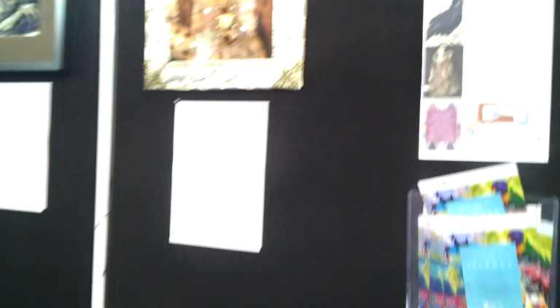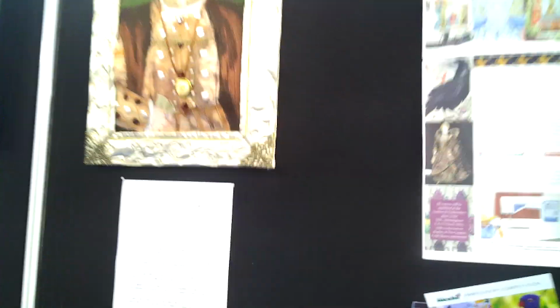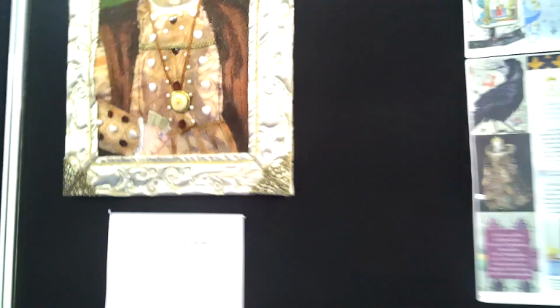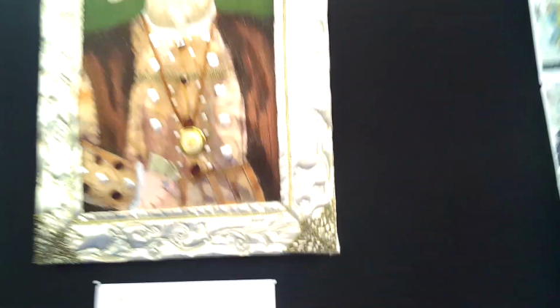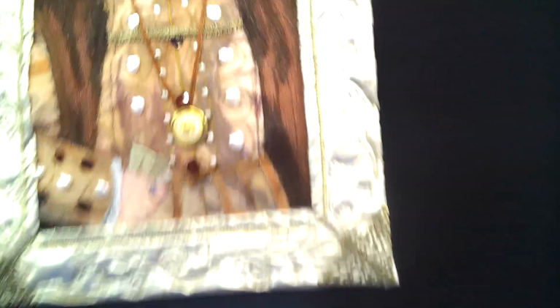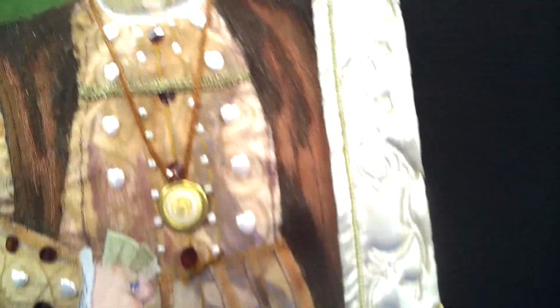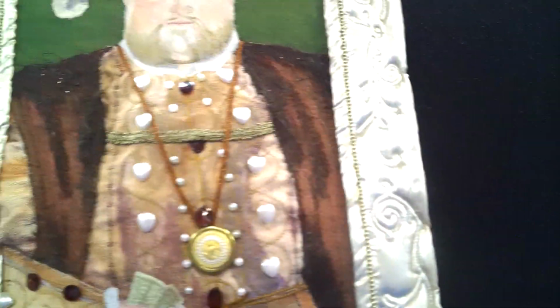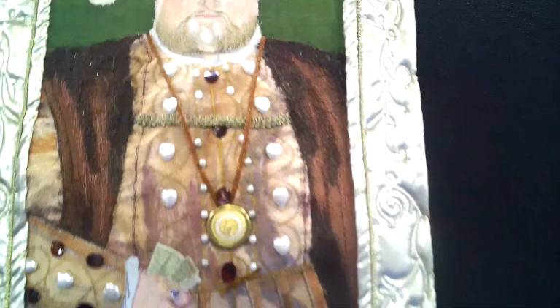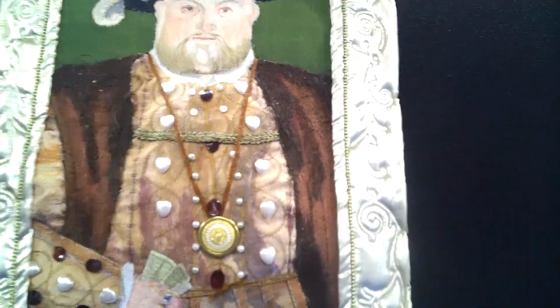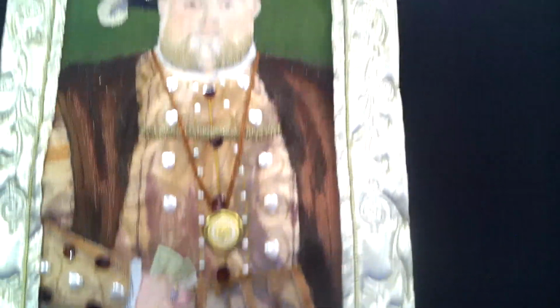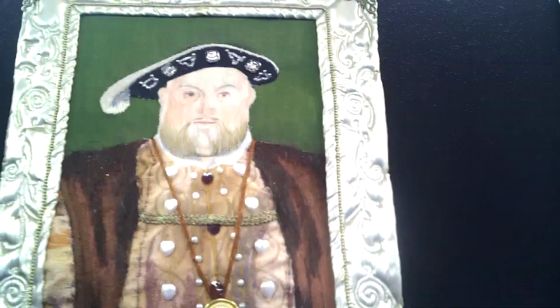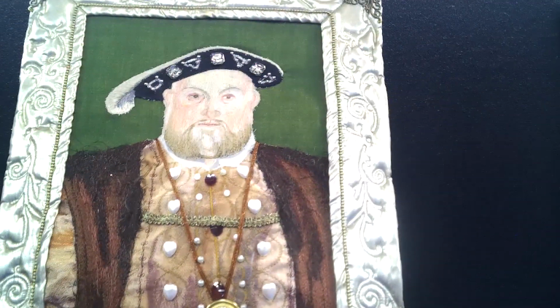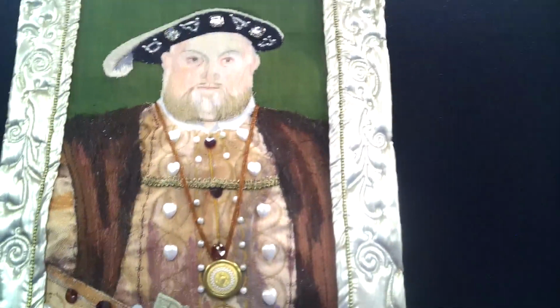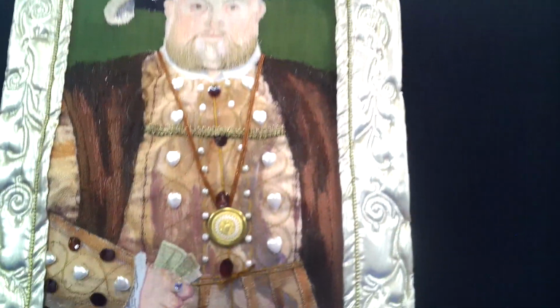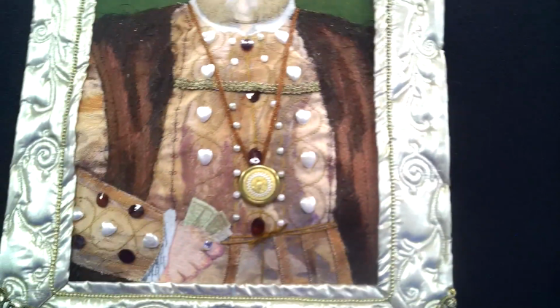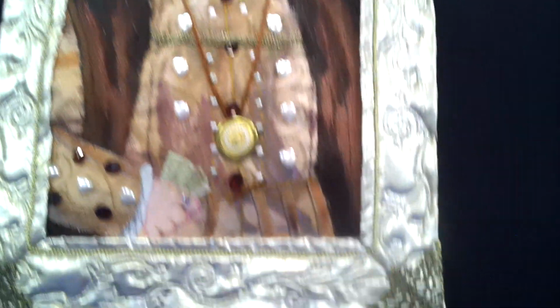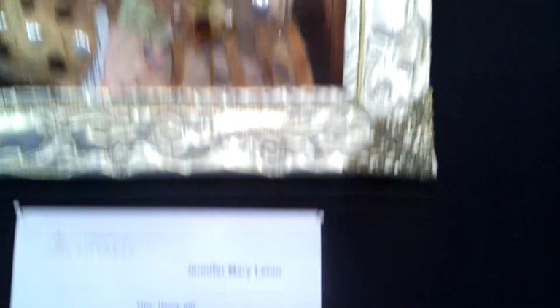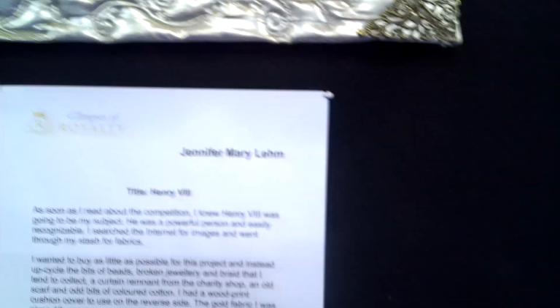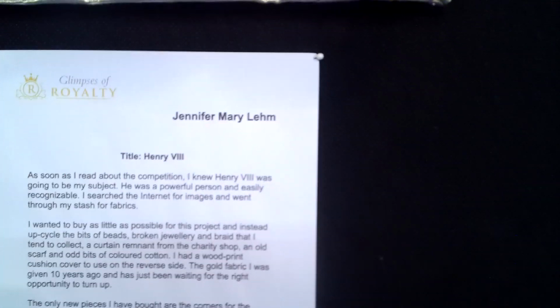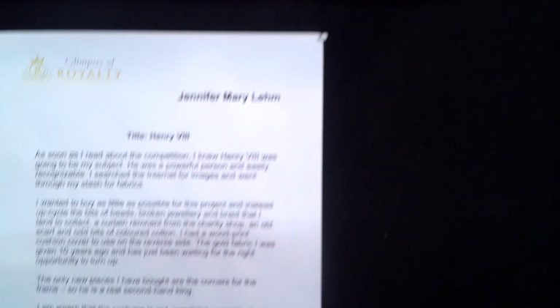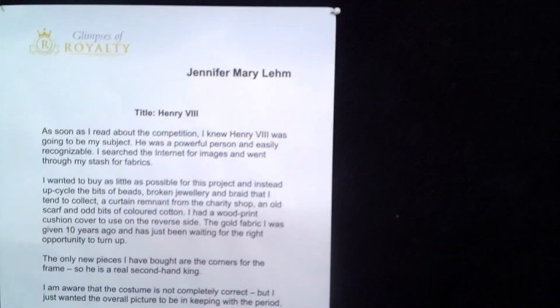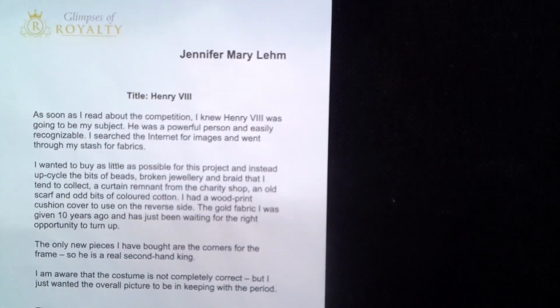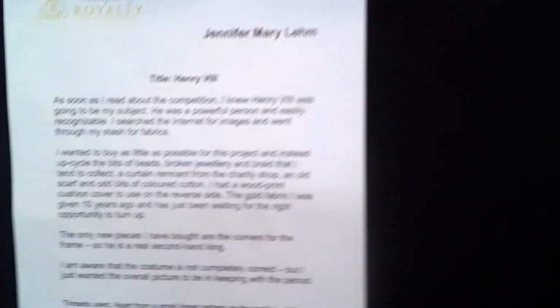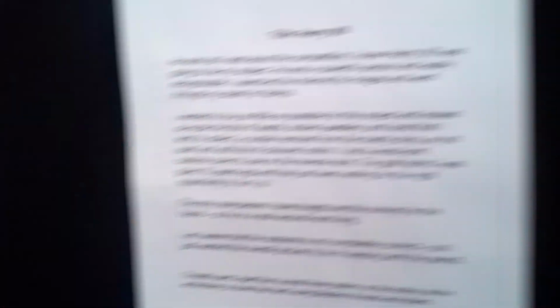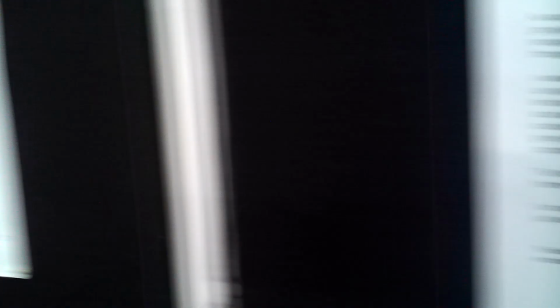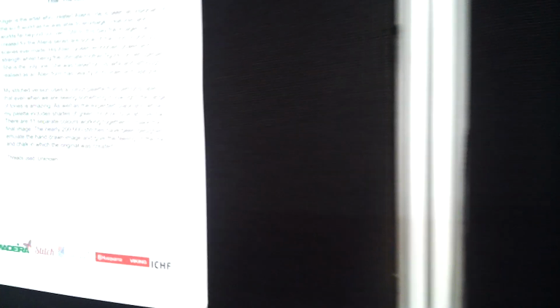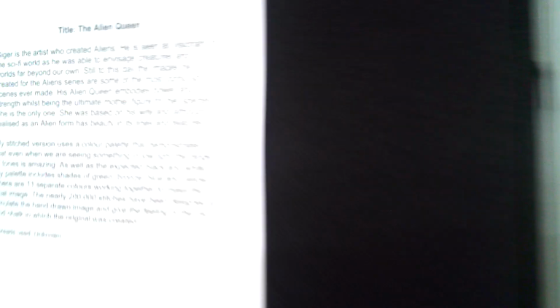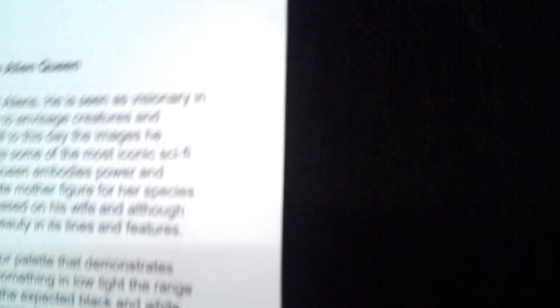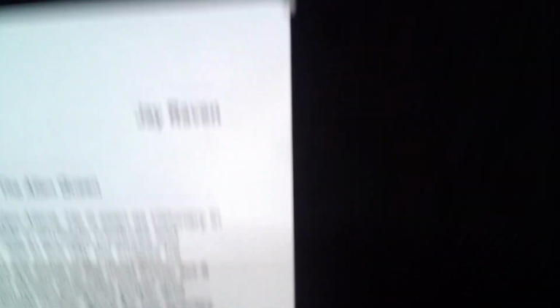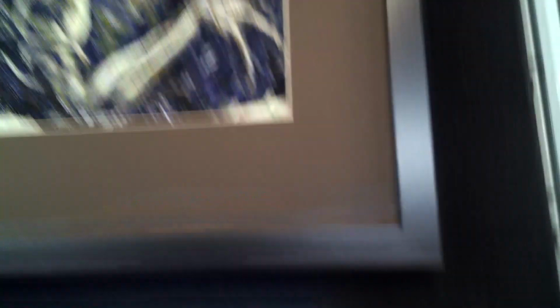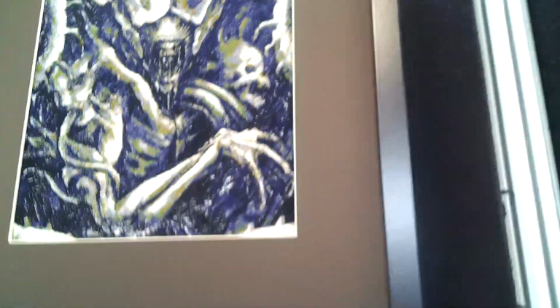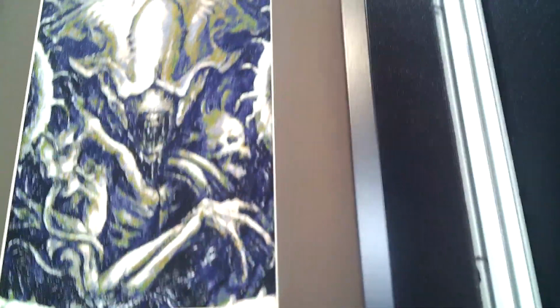And this is Henry VIII. If you look closely, he's got like a padded tummy. Henry VIII. That's the aloe for you.